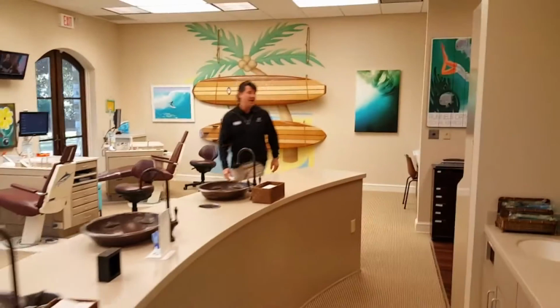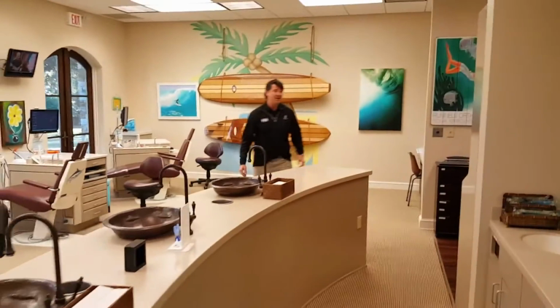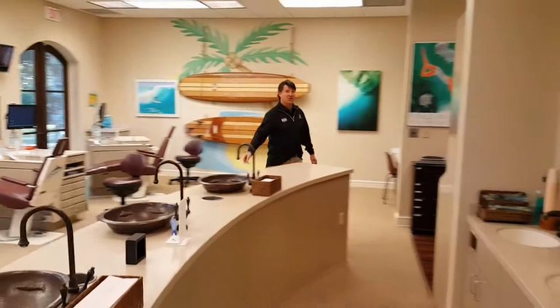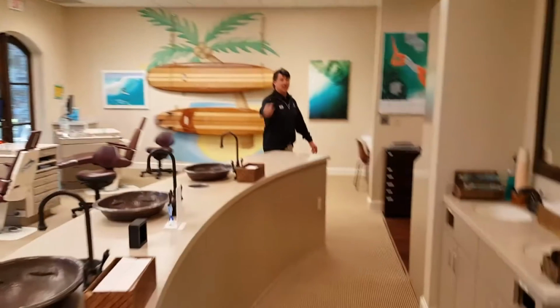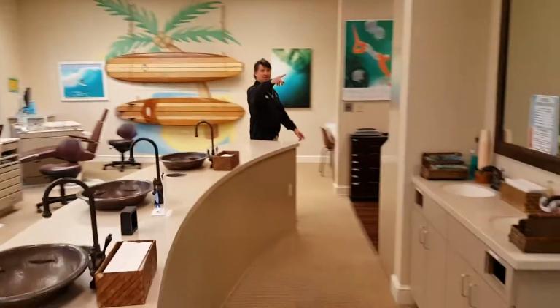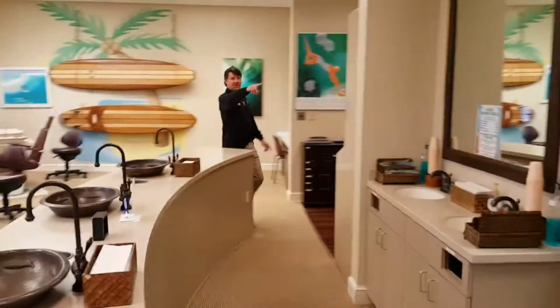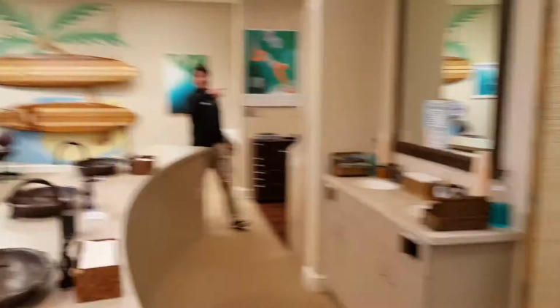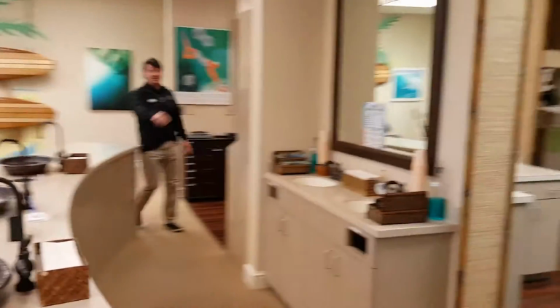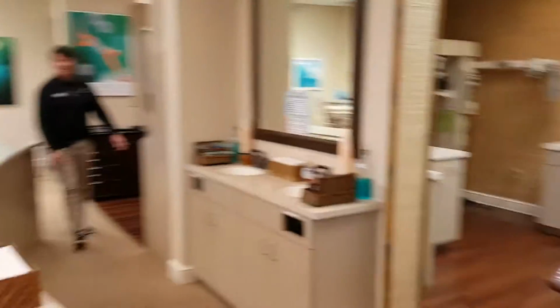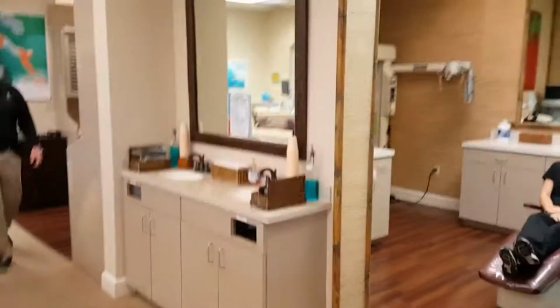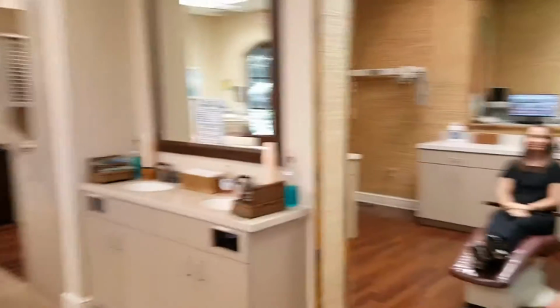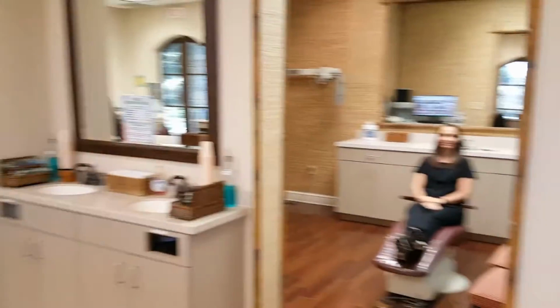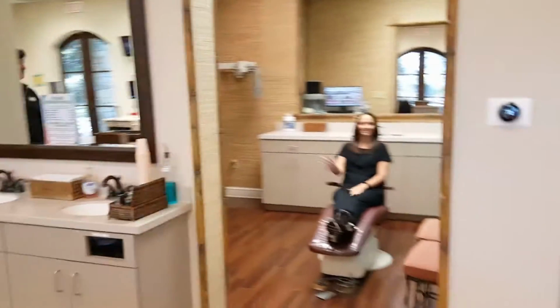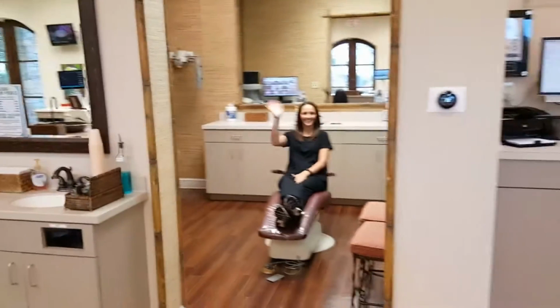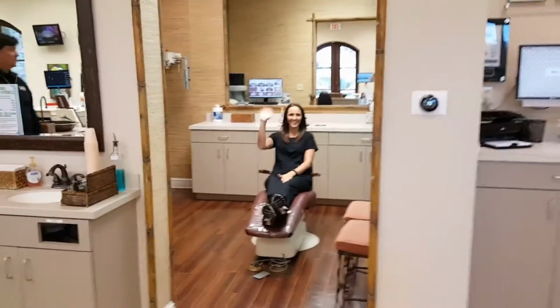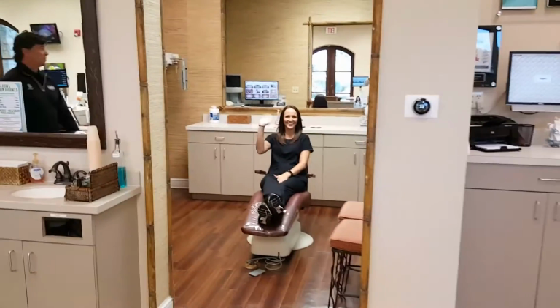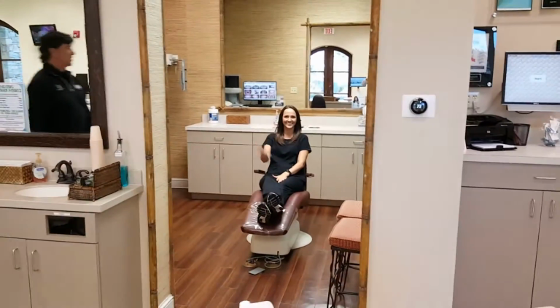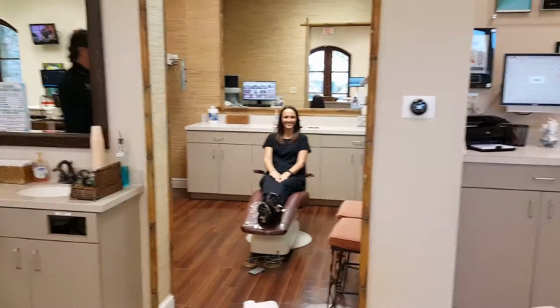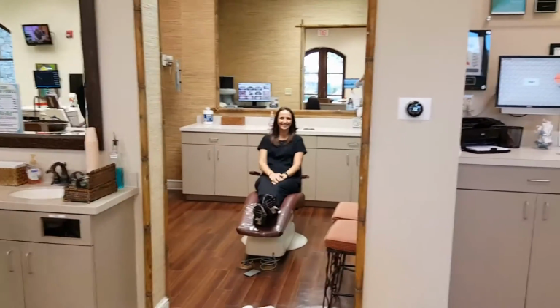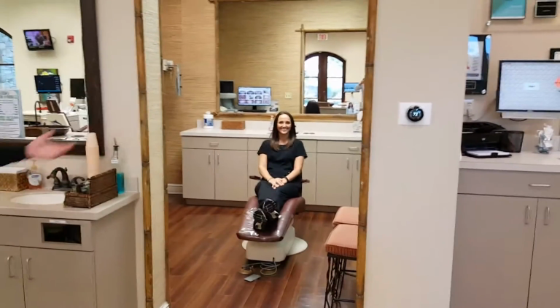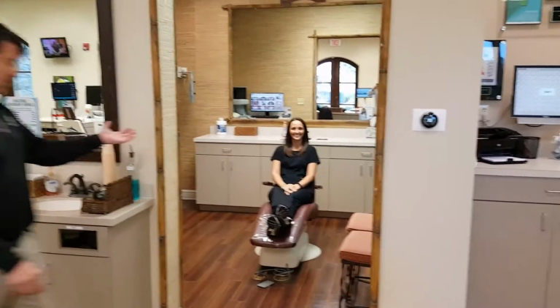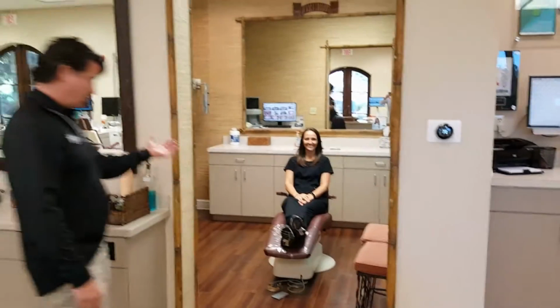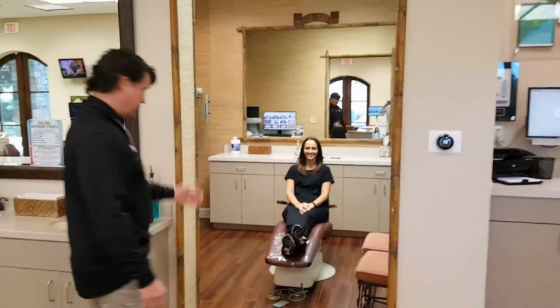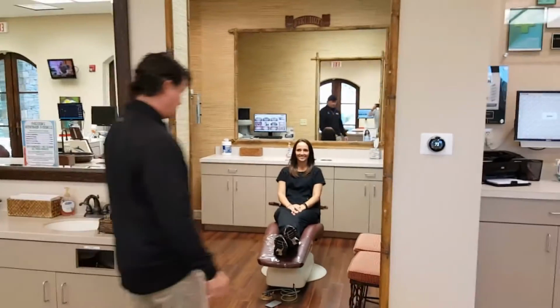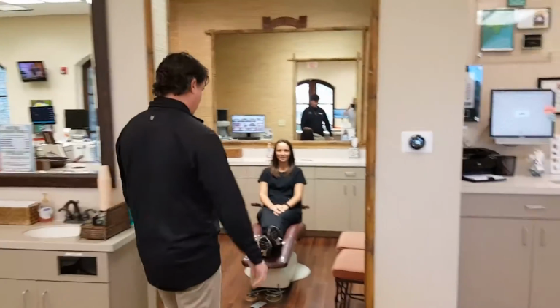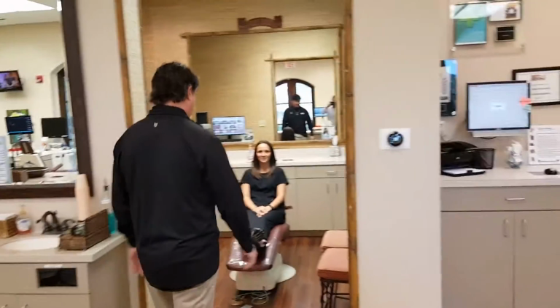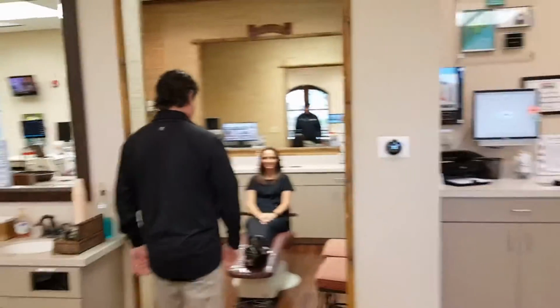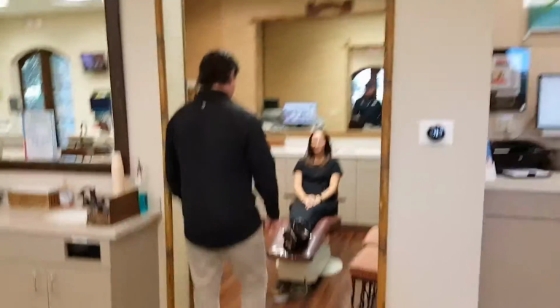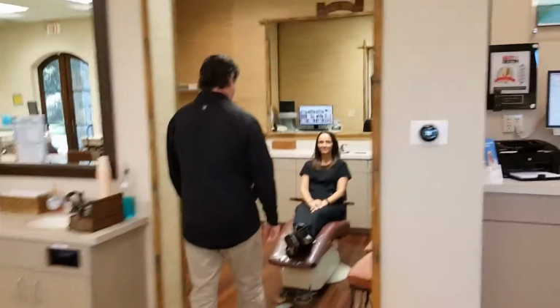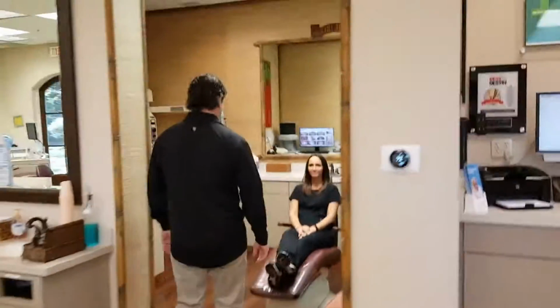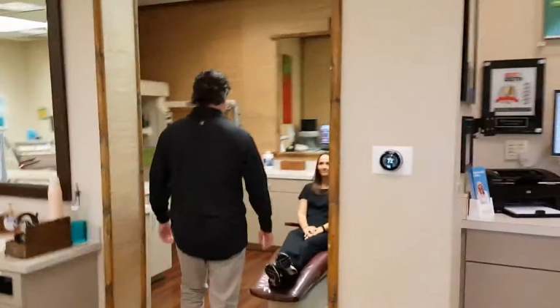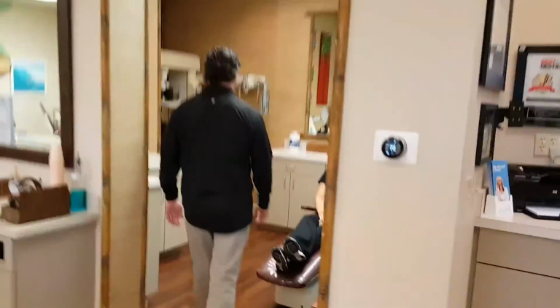As we go in here, this is Candace in the Tiki Hut. This is where we'll go to take our pictures, do an exam, and get scanned.